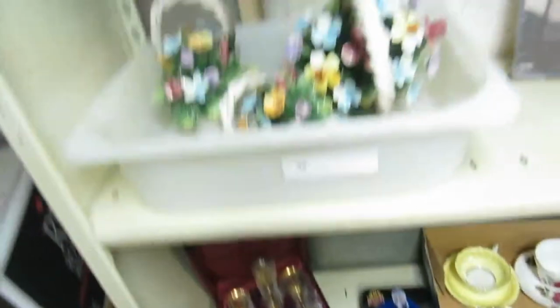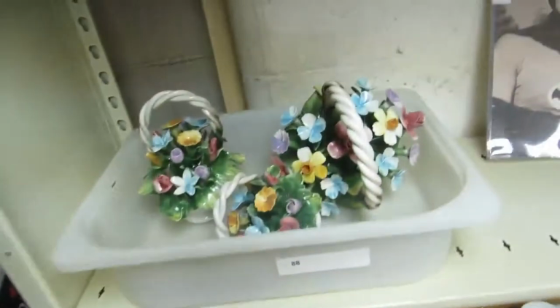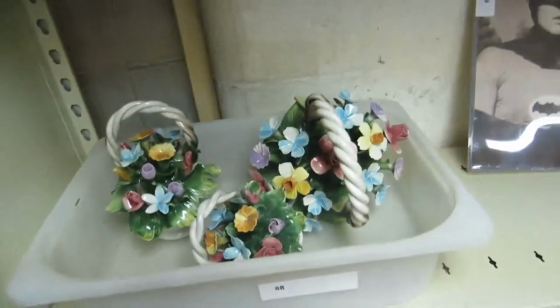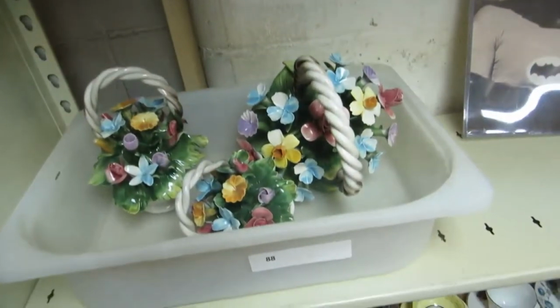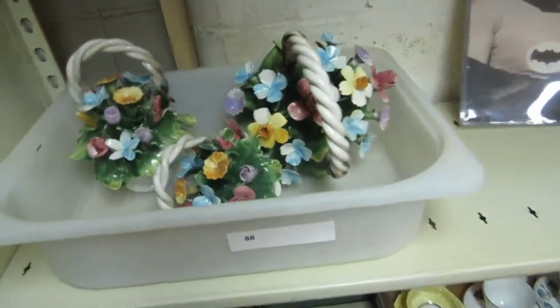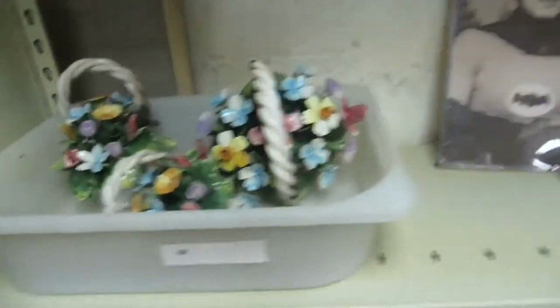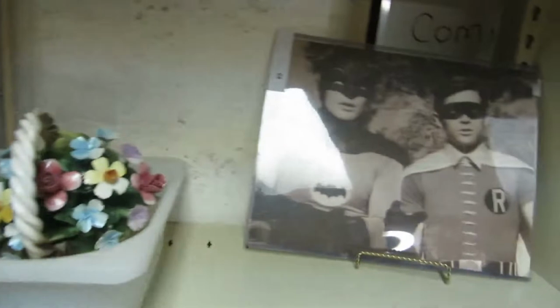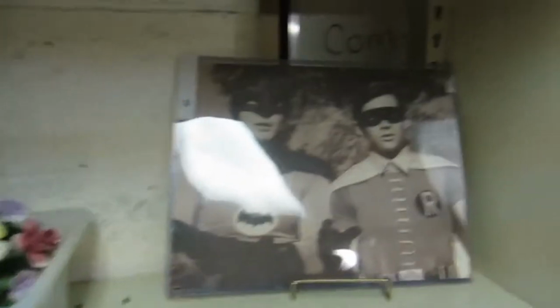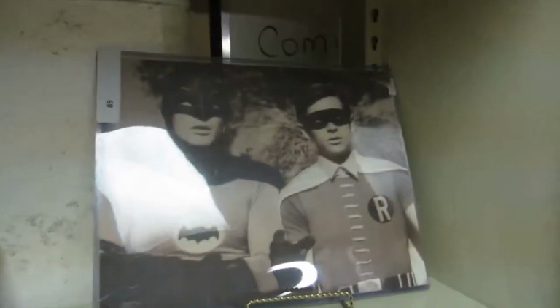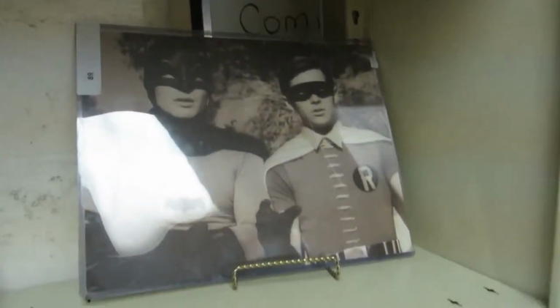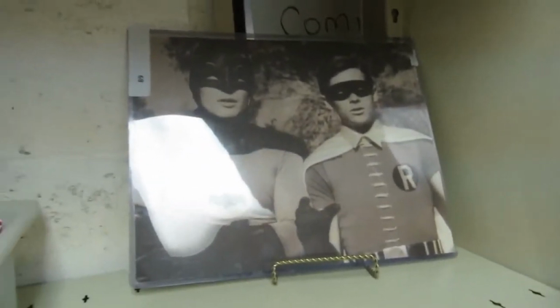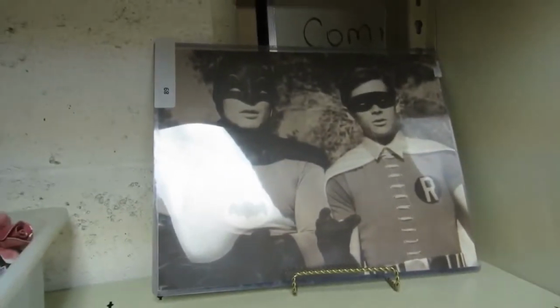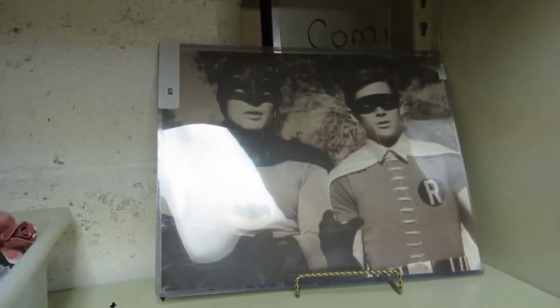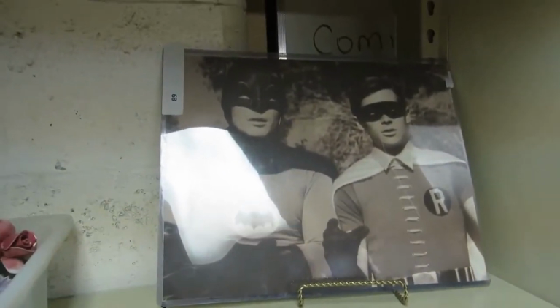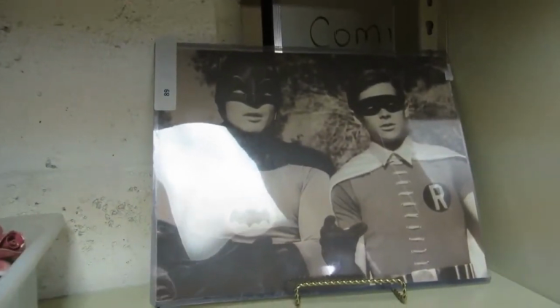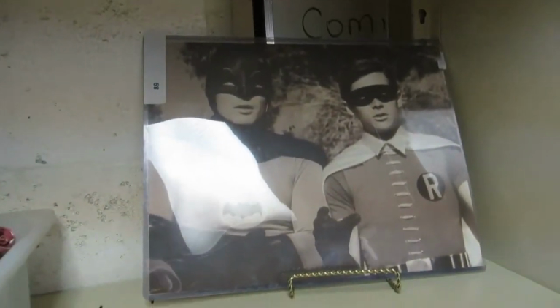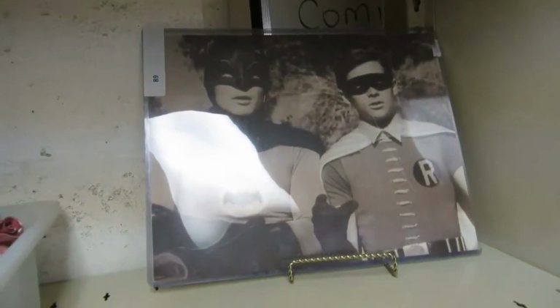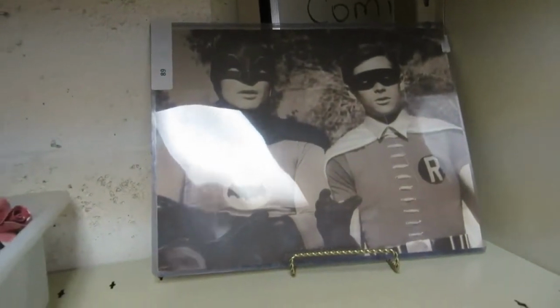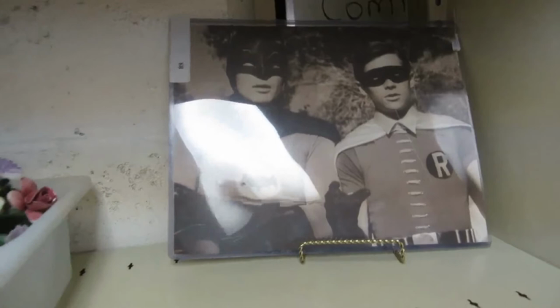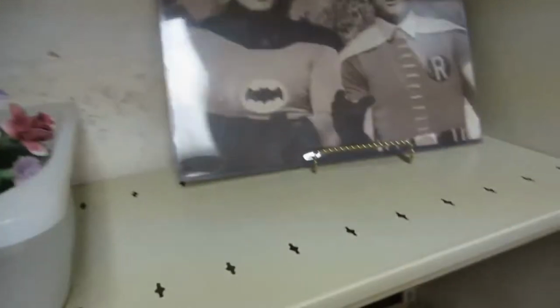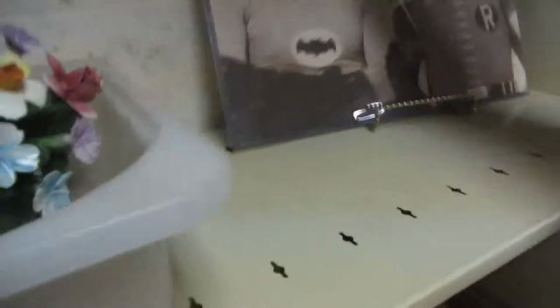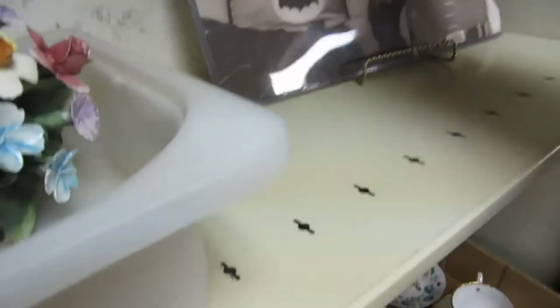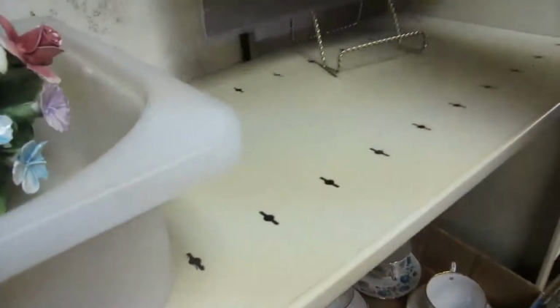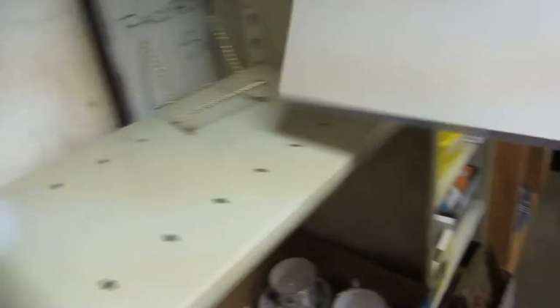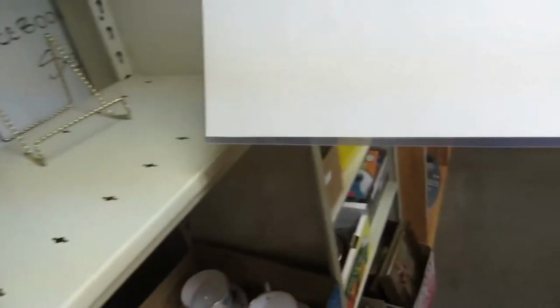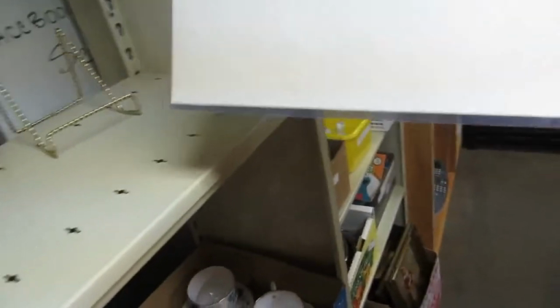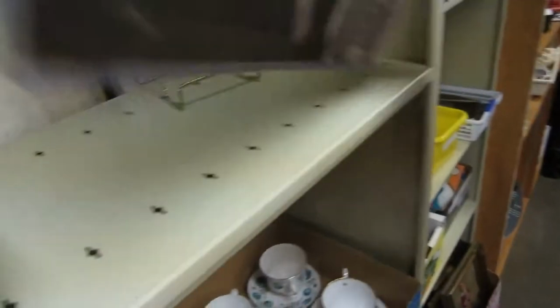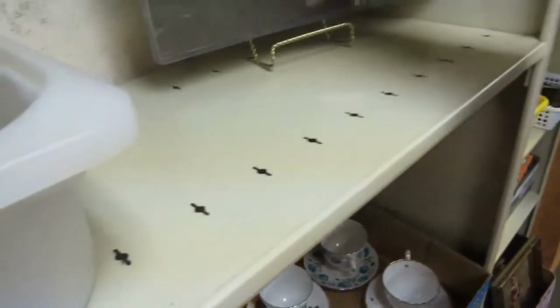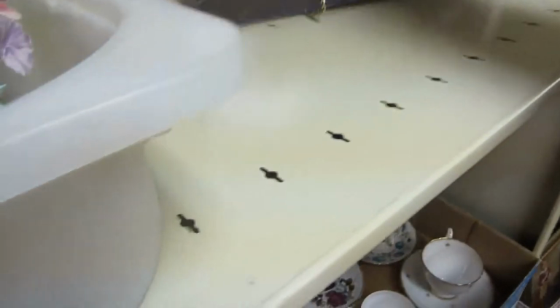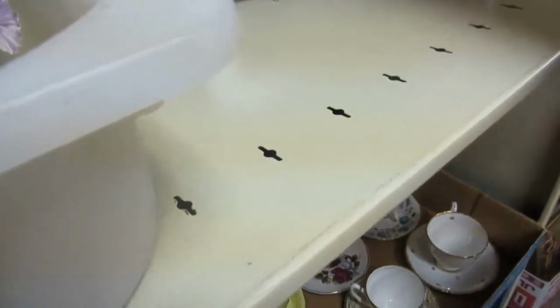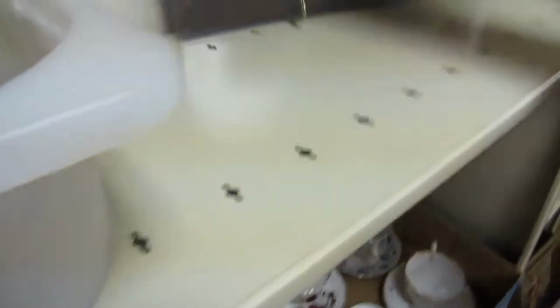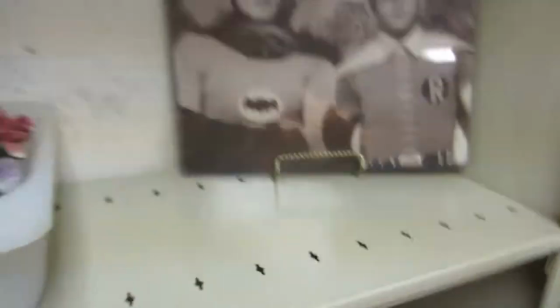We got some of these flower glass flowers. Then we got a 1960s Batman and Robin picture. Batman and Robin, ready for framing. It's a nice picture from back then — pretty cool.